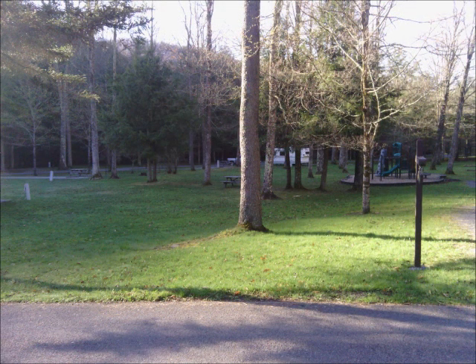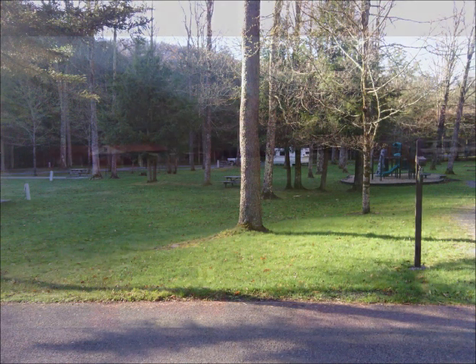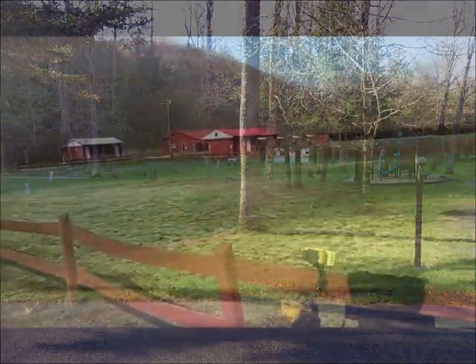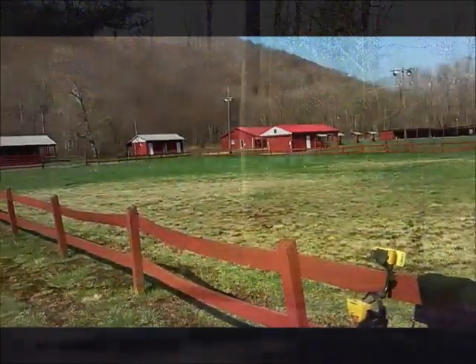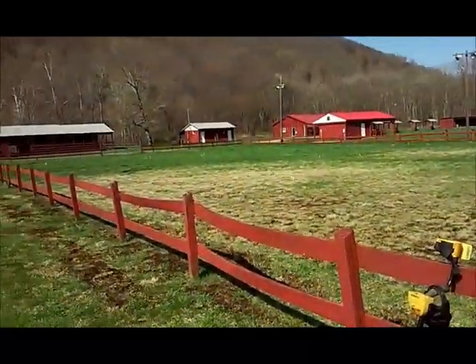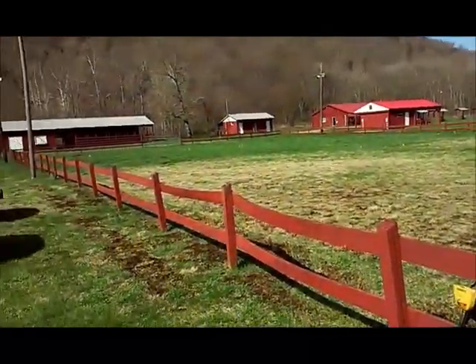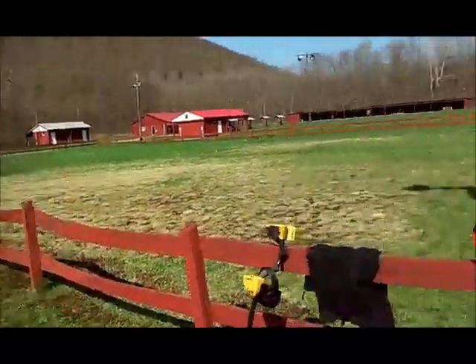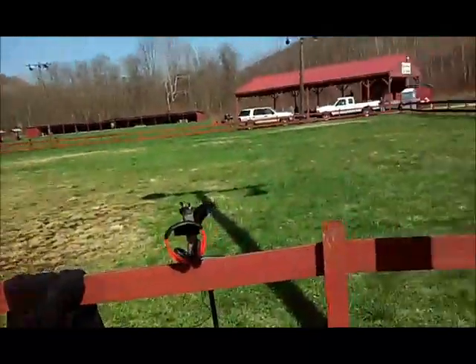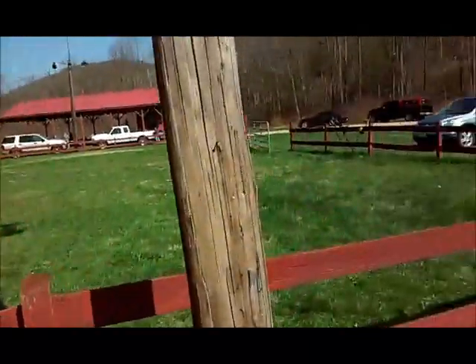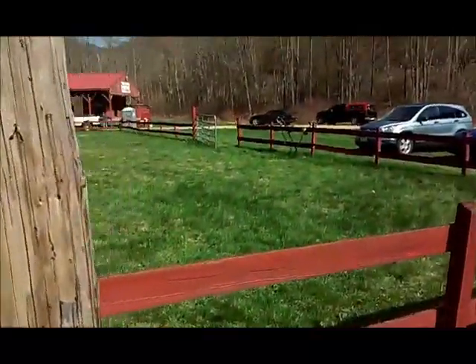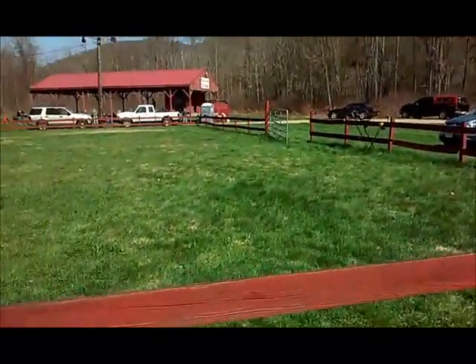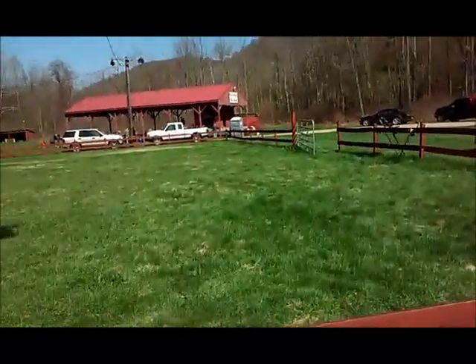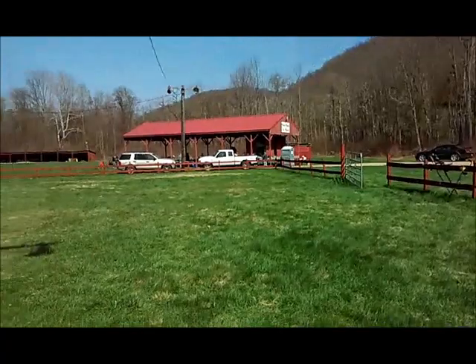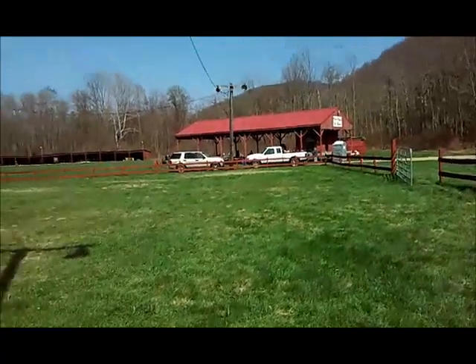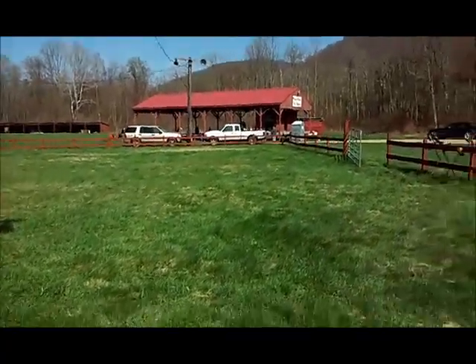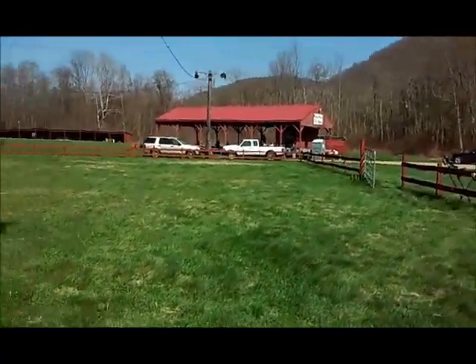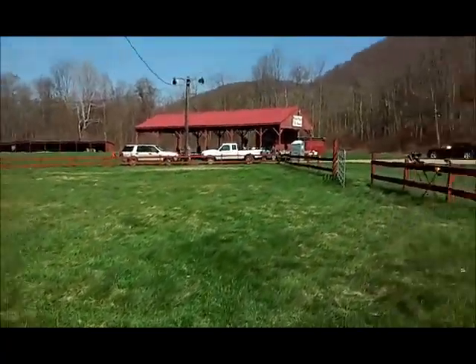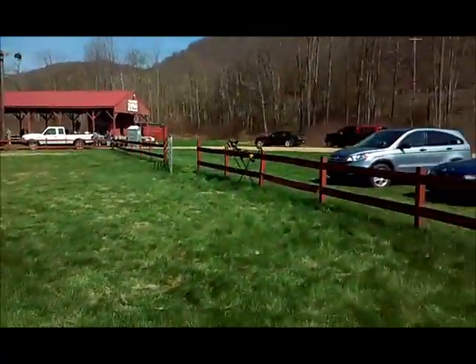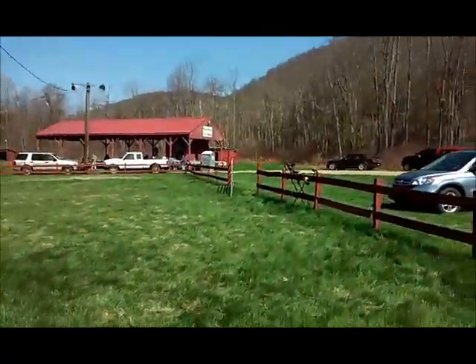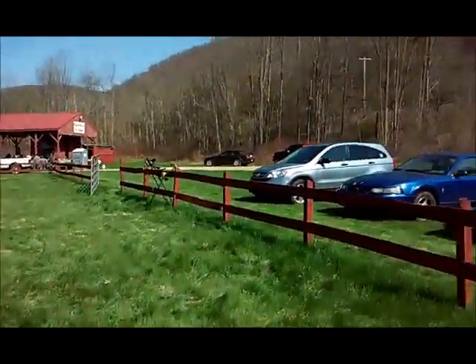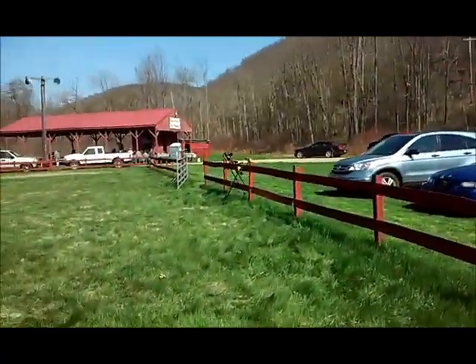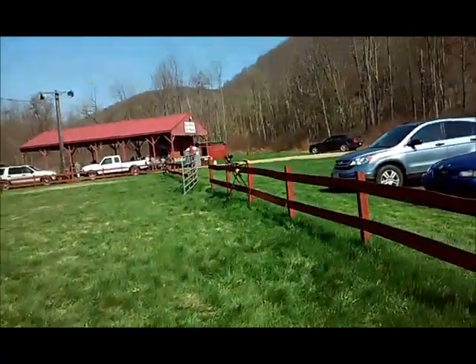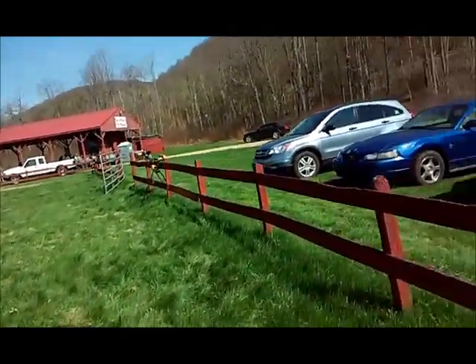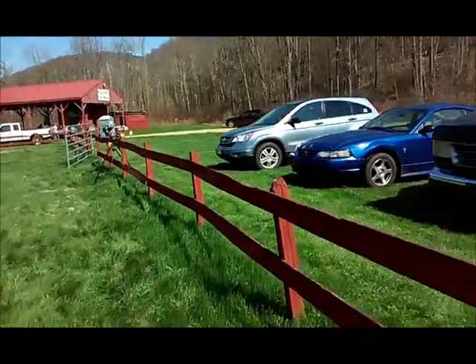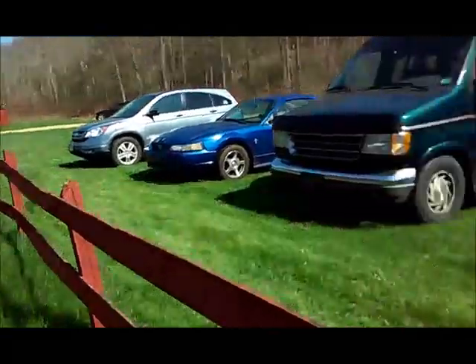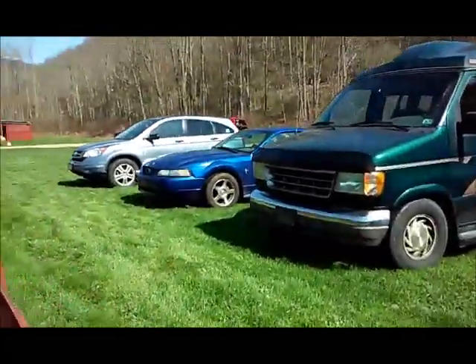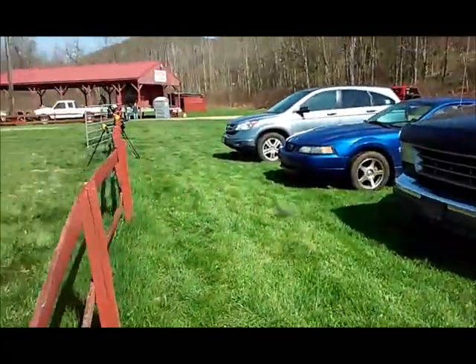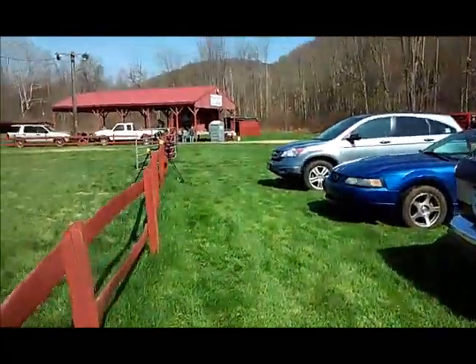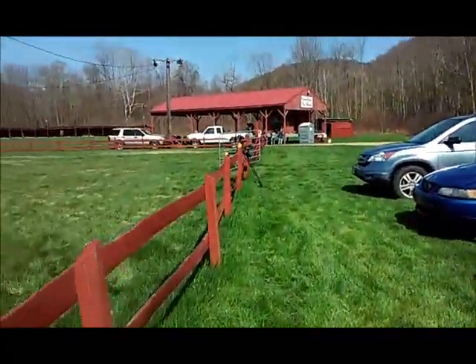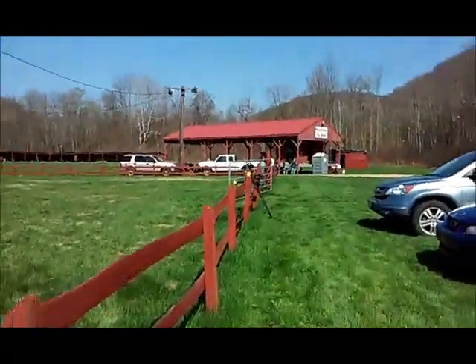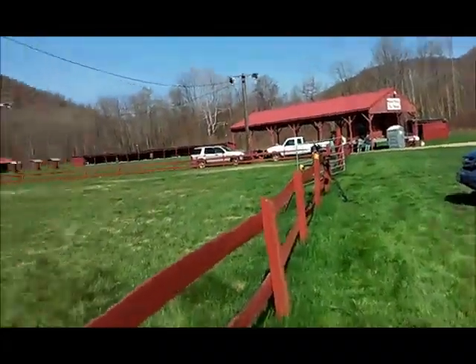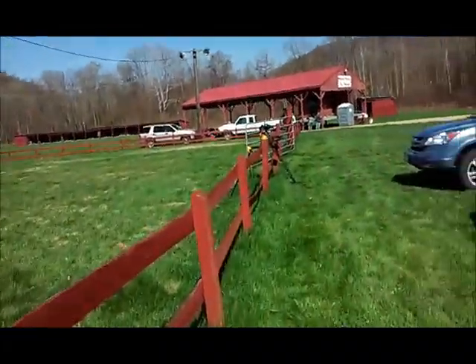Welcome back. This is day two for the first annual Dirt Digging PA Hunt. We just finished up the first hunt — I had to go grab the camera. Hang on just a second and I'll show you what I found.